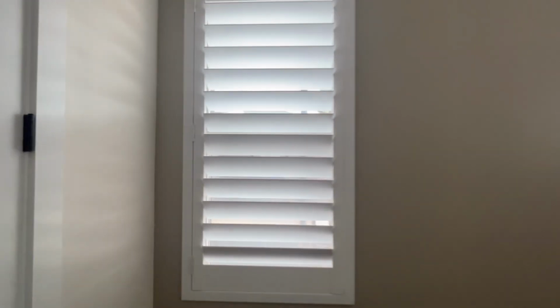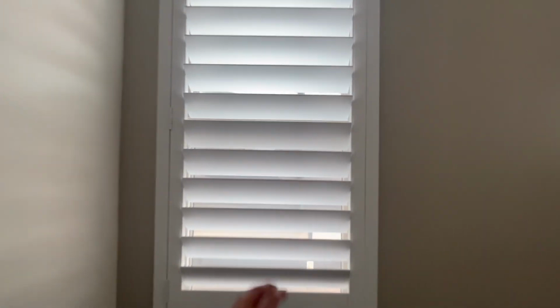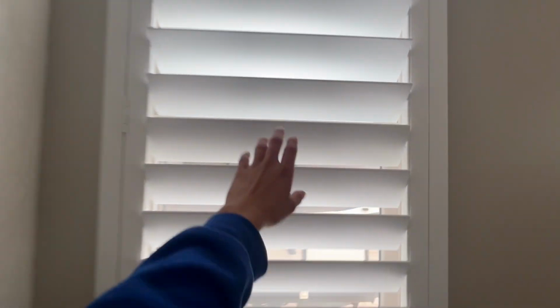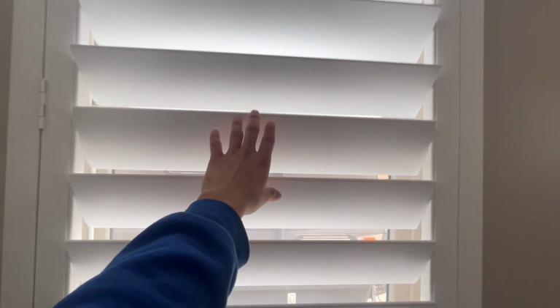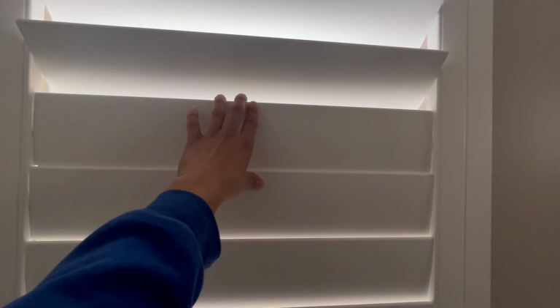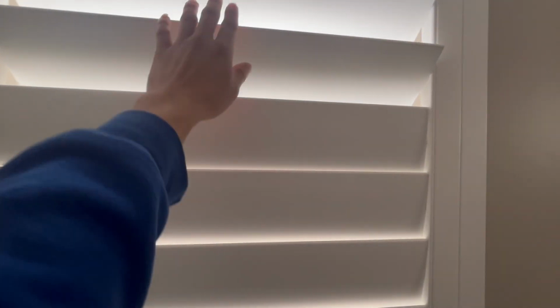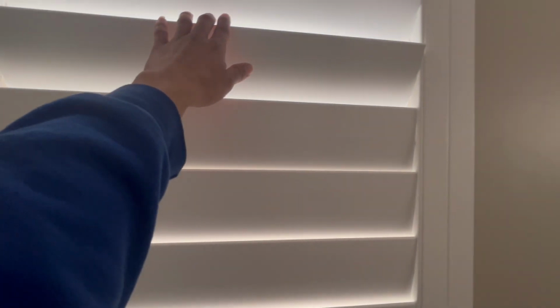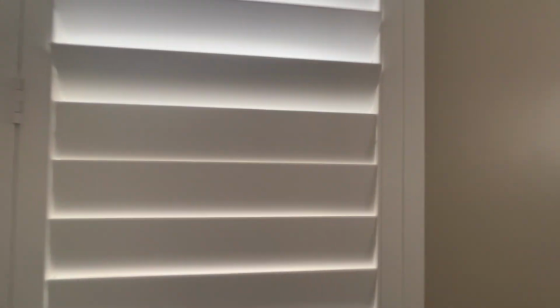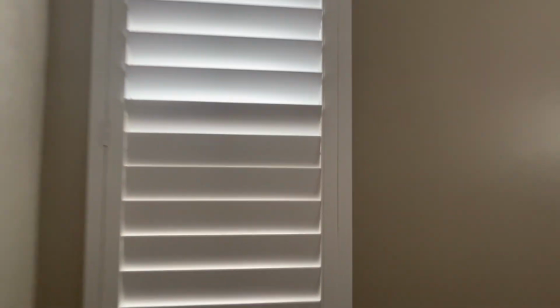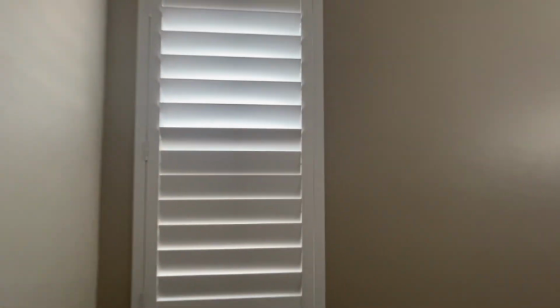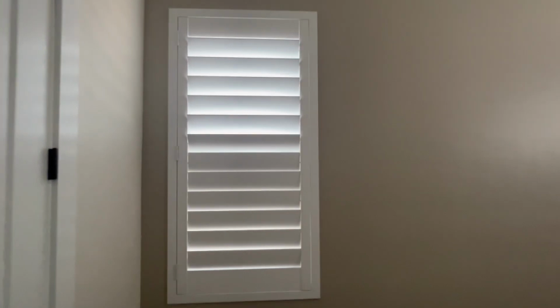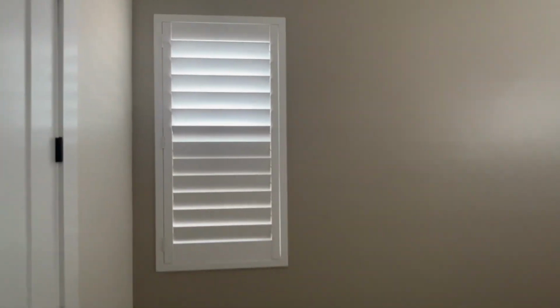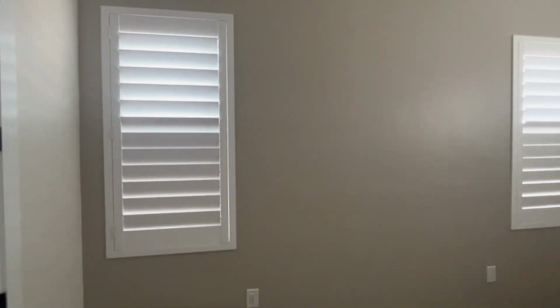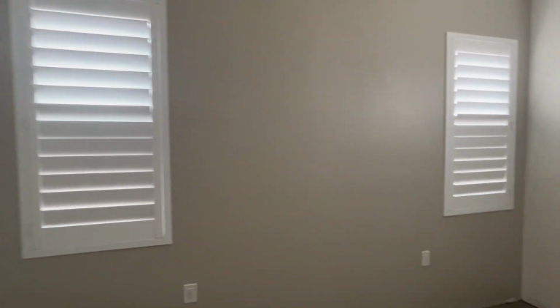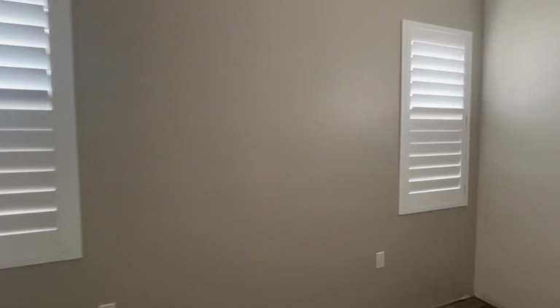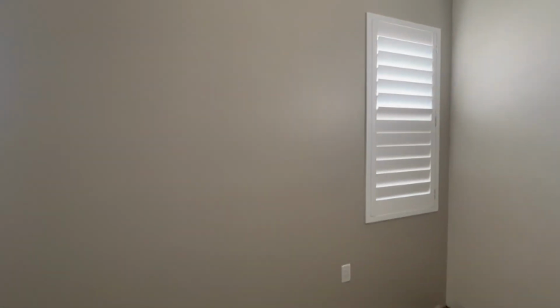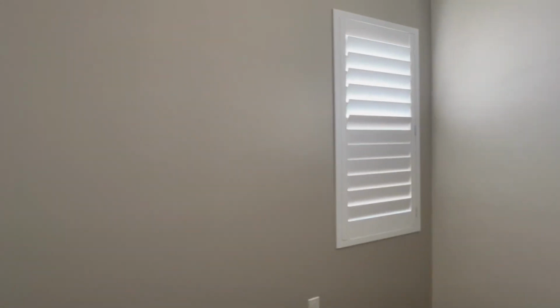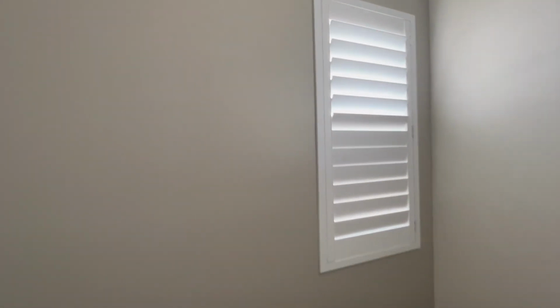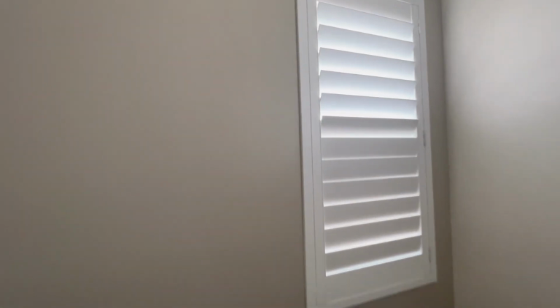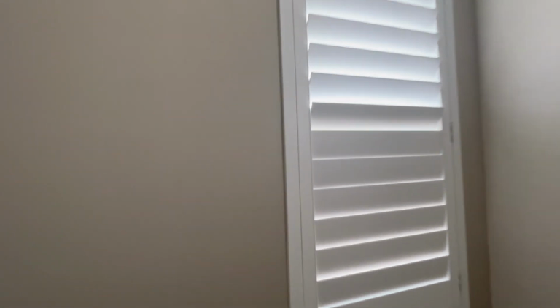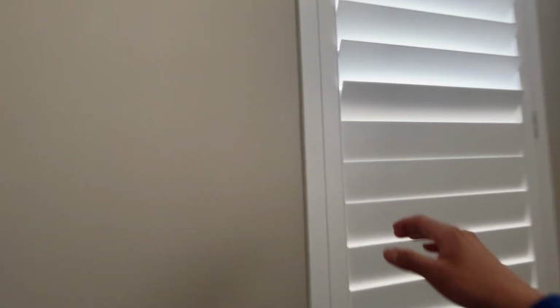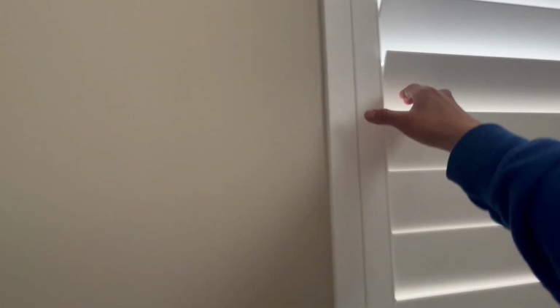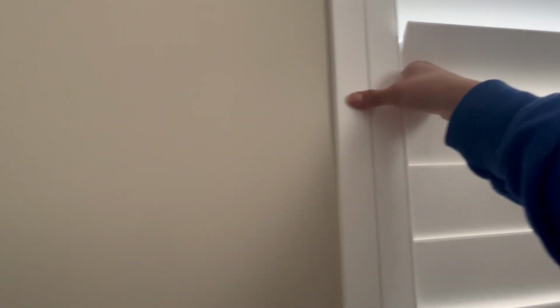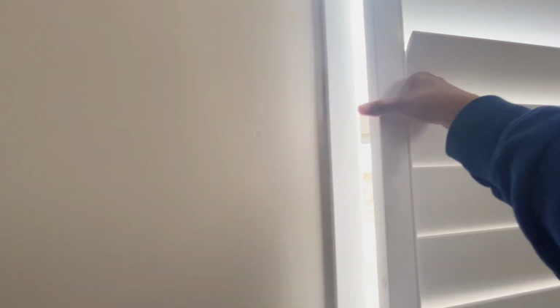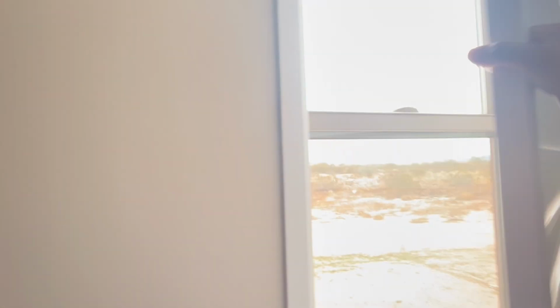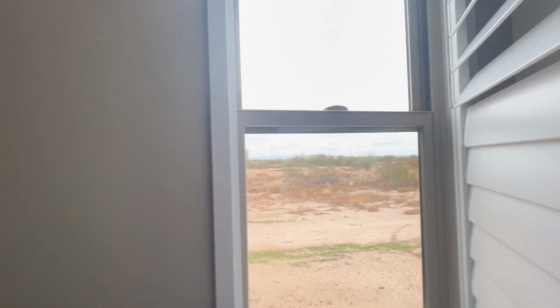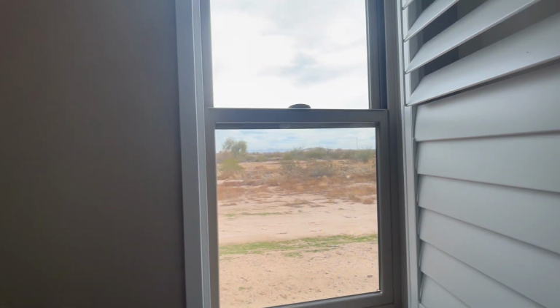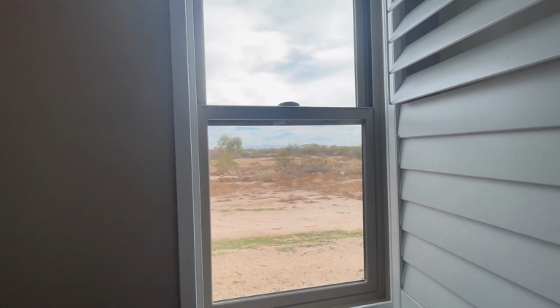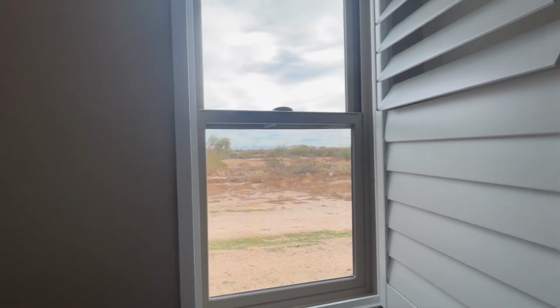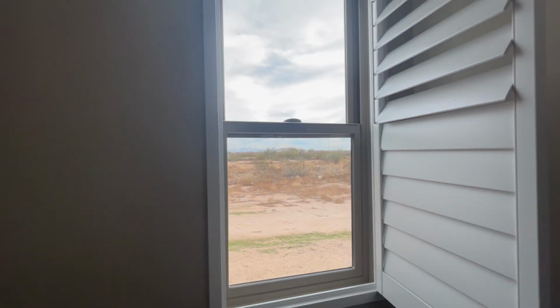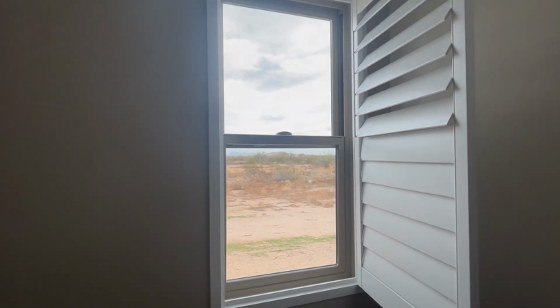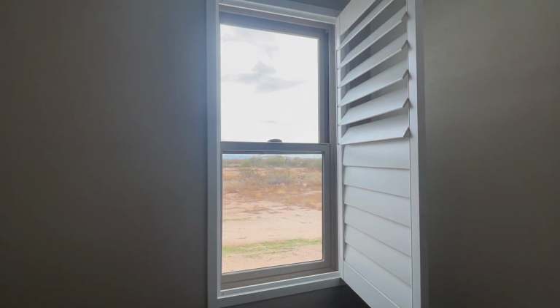They have that half privacy, half light feature — really nice. This one opens up to the right side, single panel as well. Got that hidden tilt in the back.